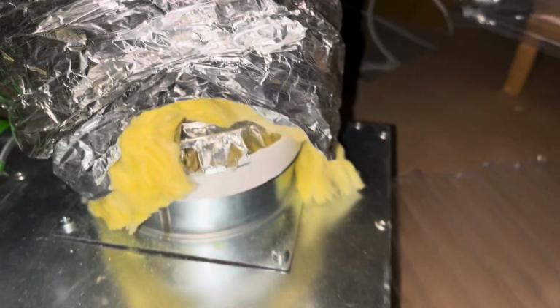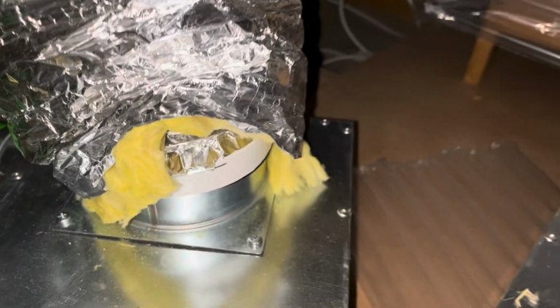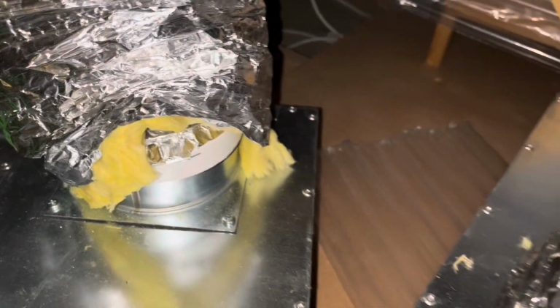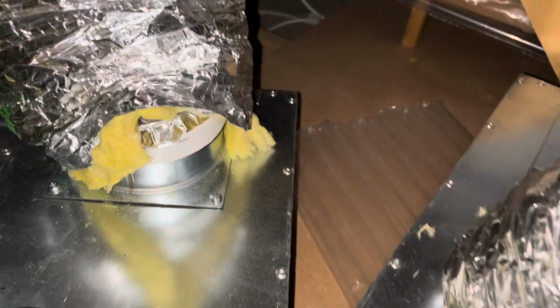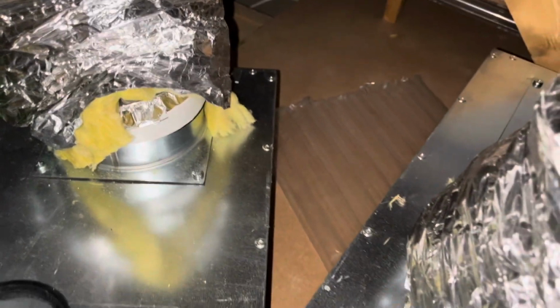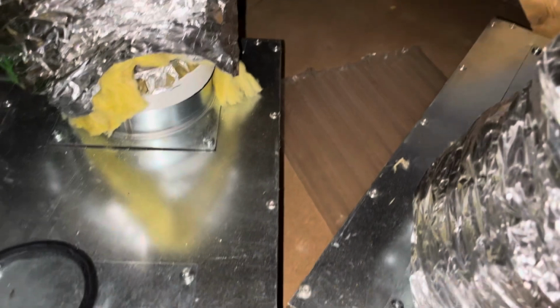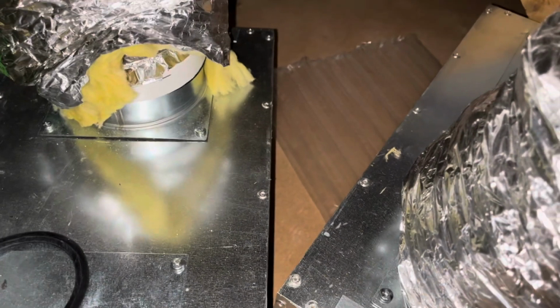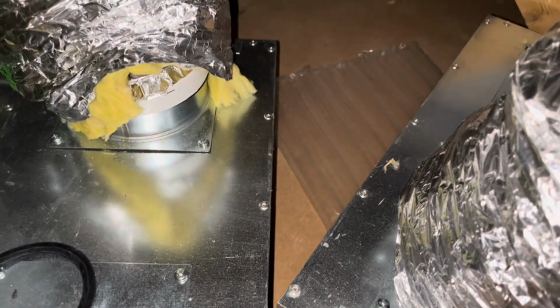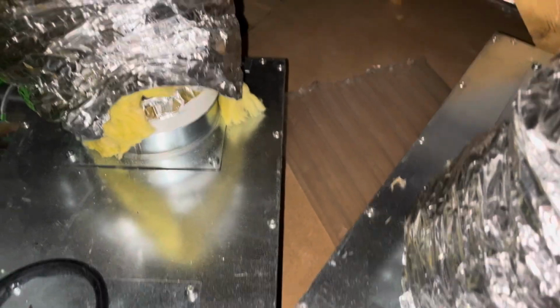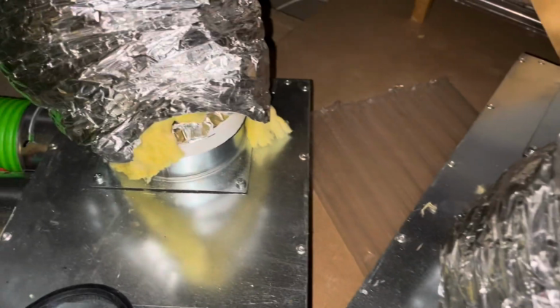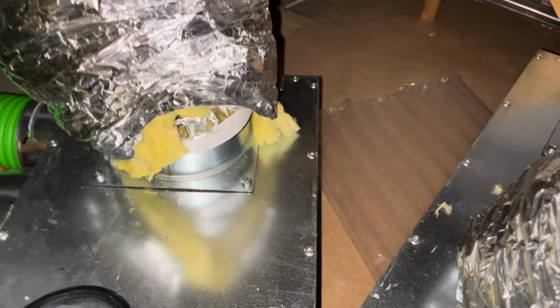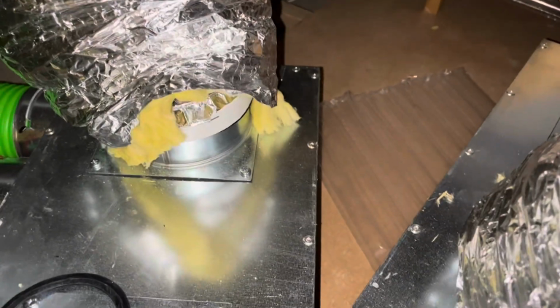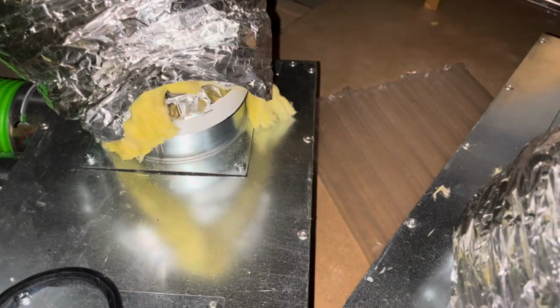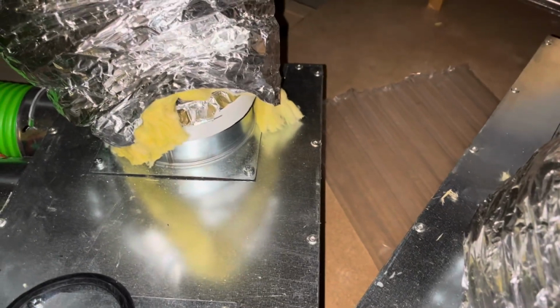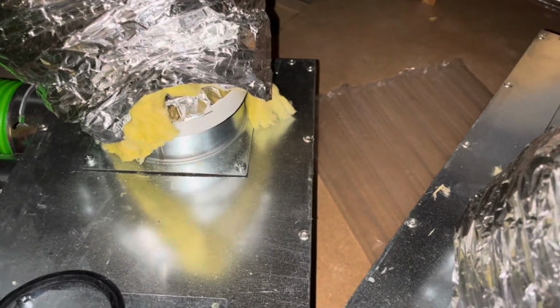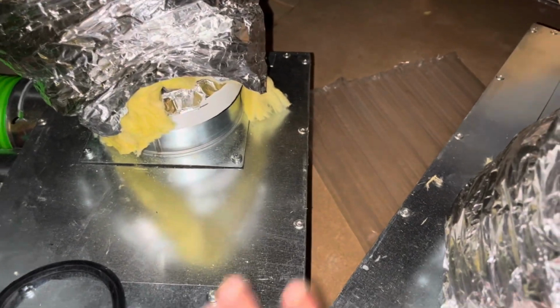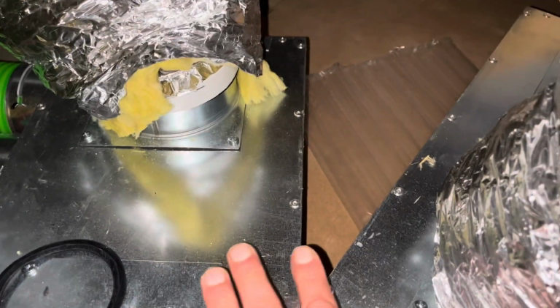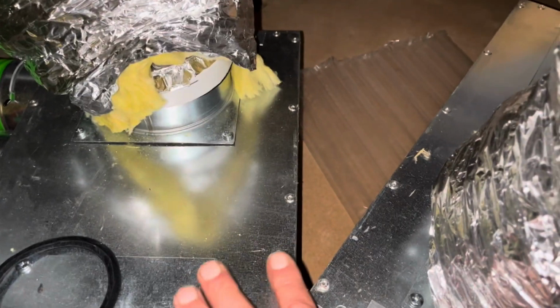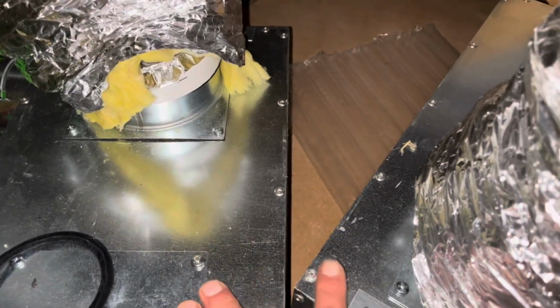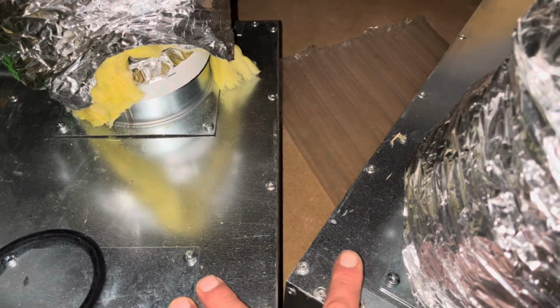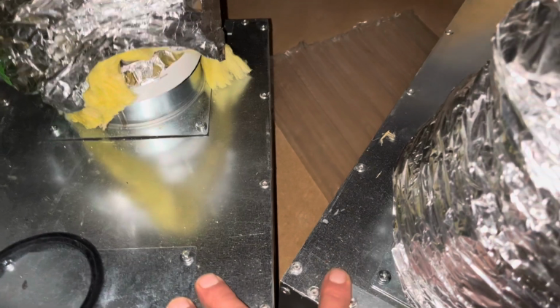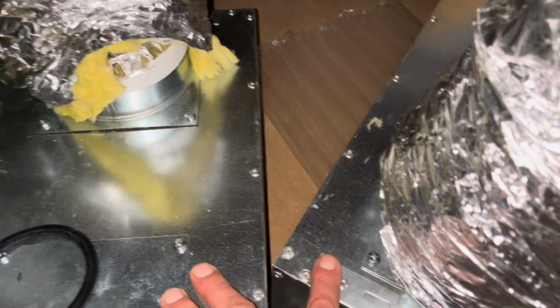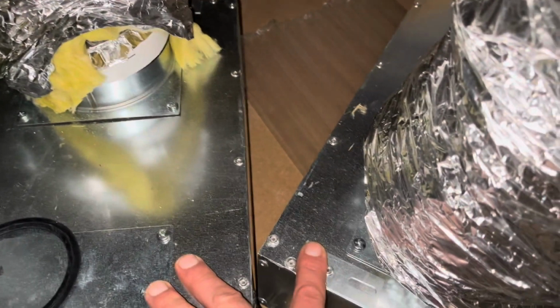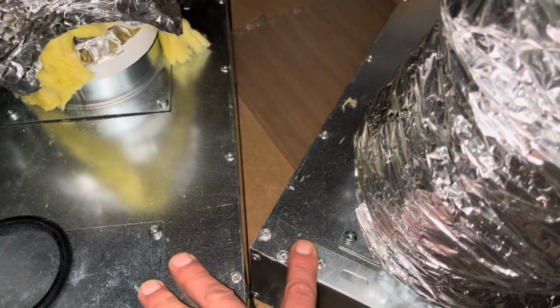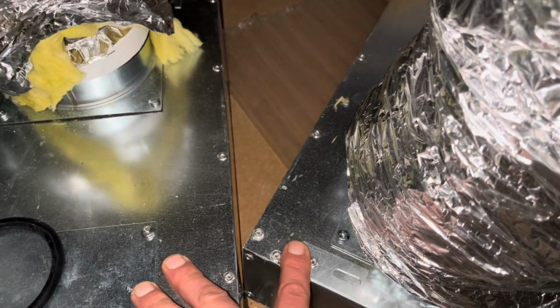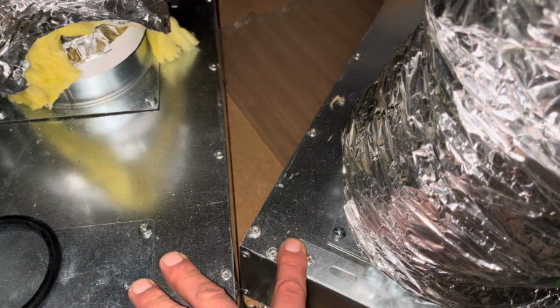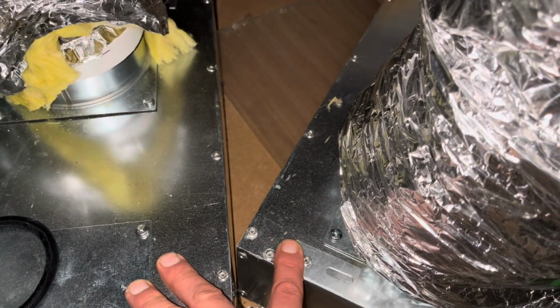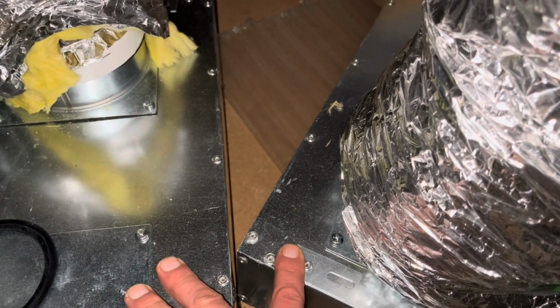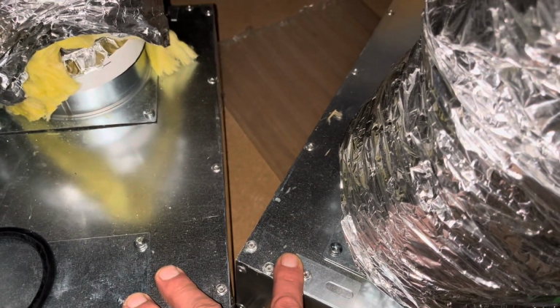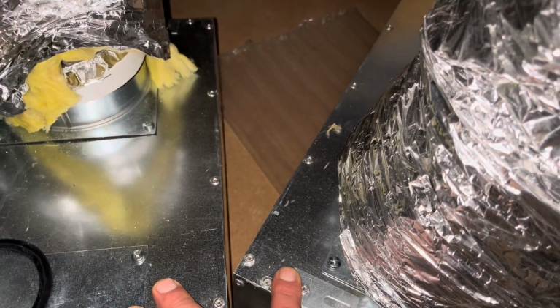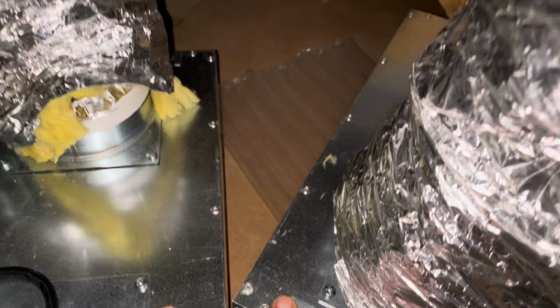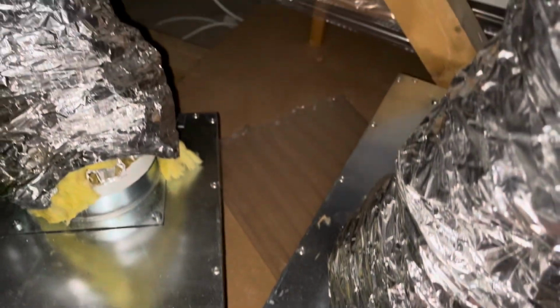That's all I've got time for today. Tomorrow I'll be fitting the internal pipes properly to these distribution boxes, and then hopefully it'll be ready to turn on.